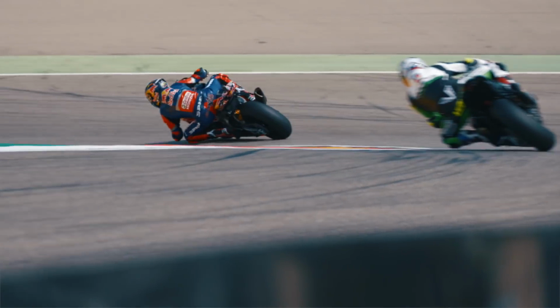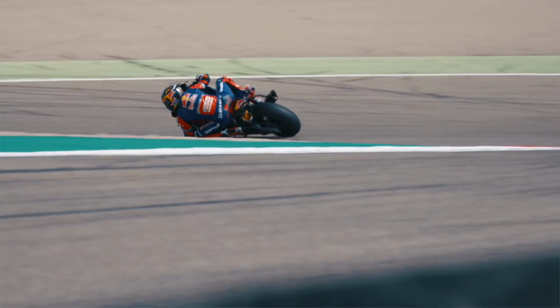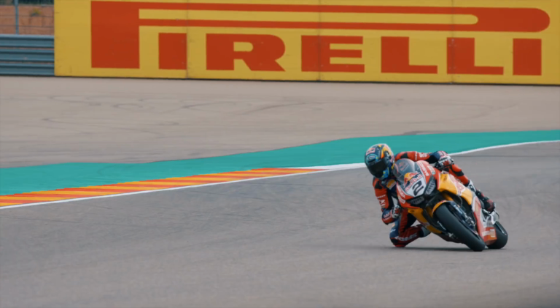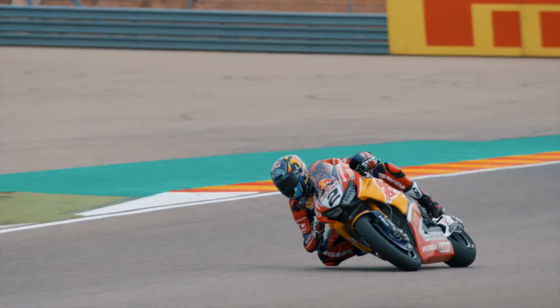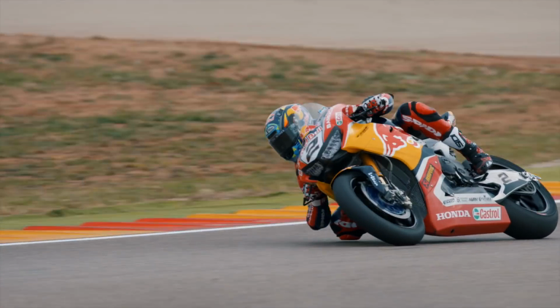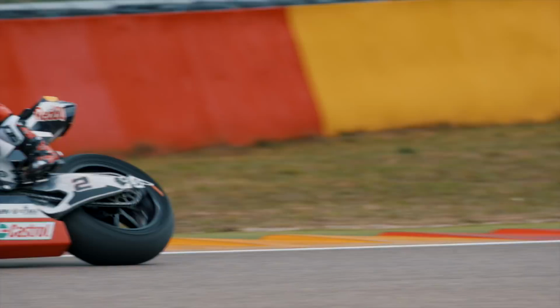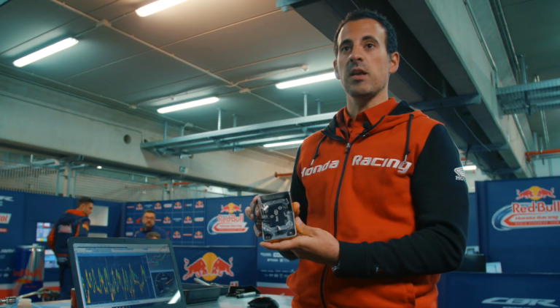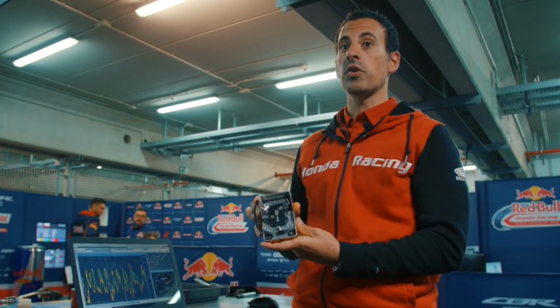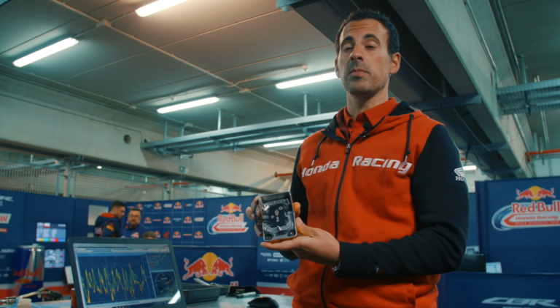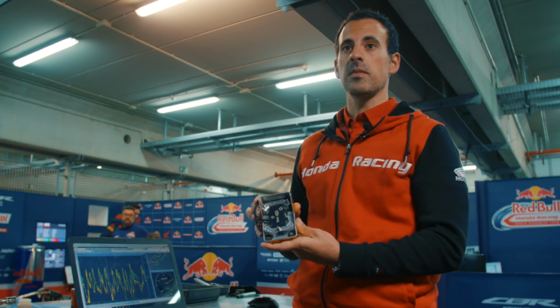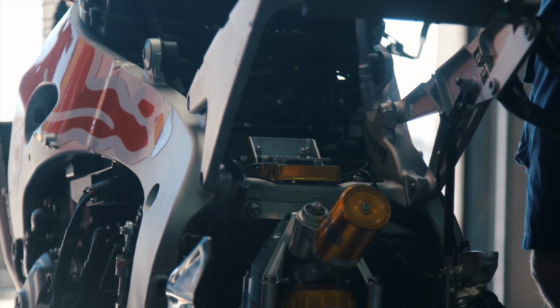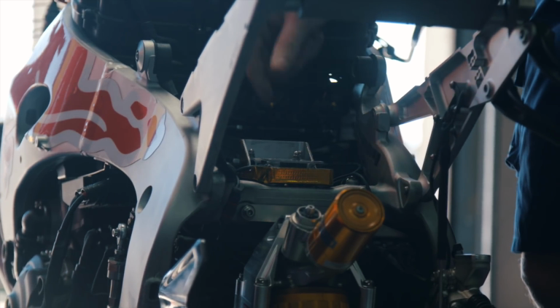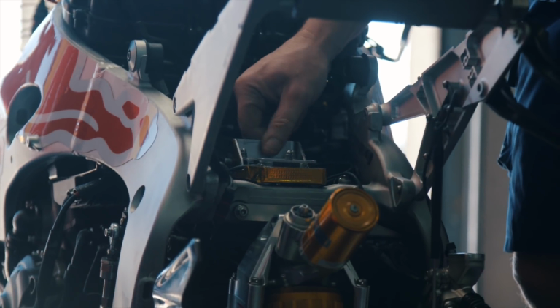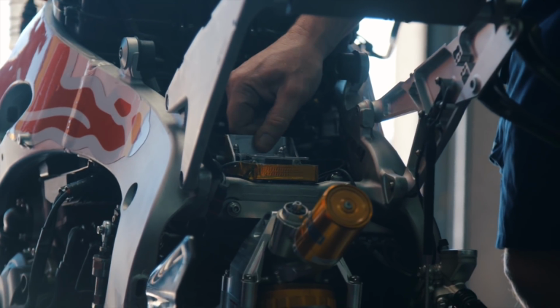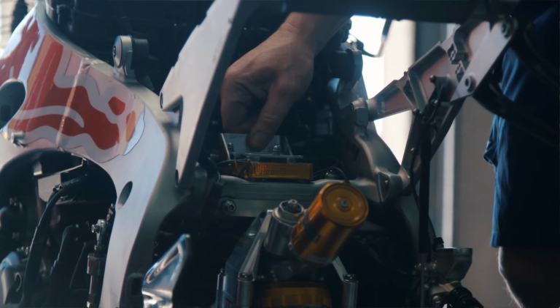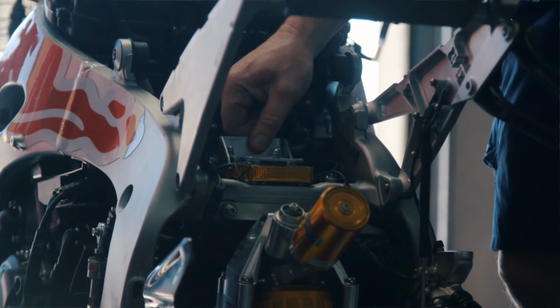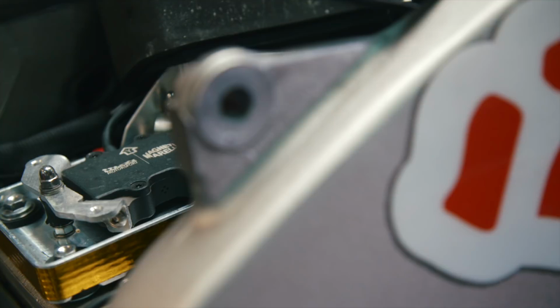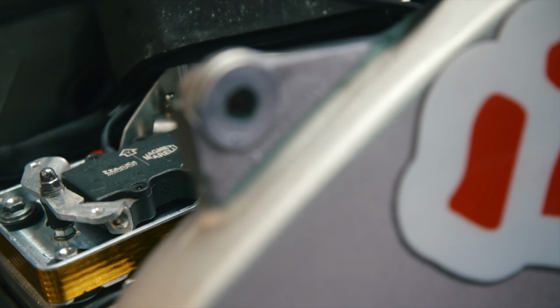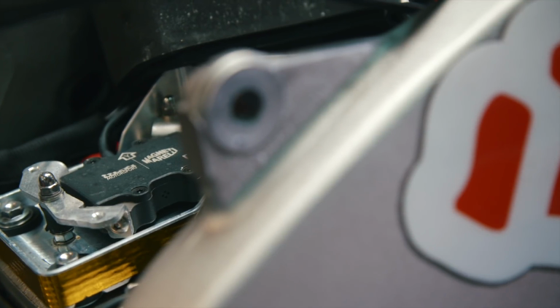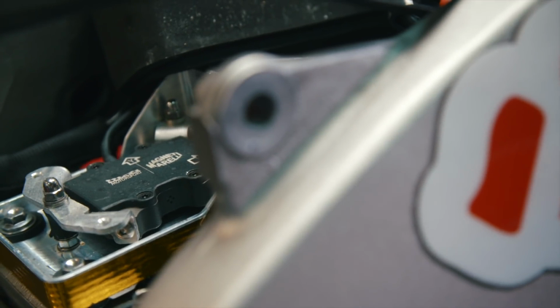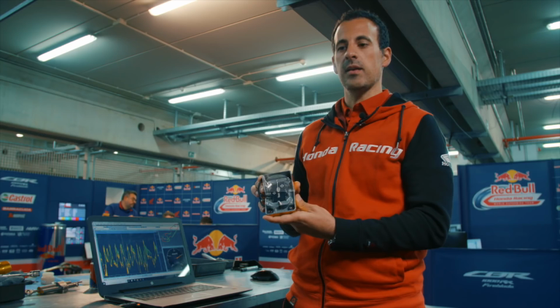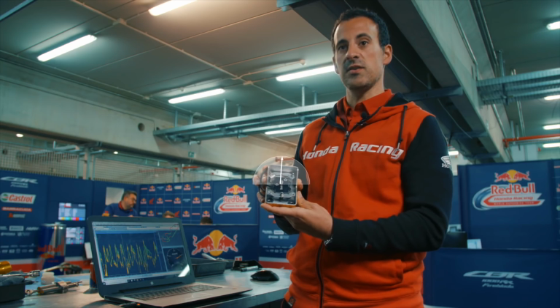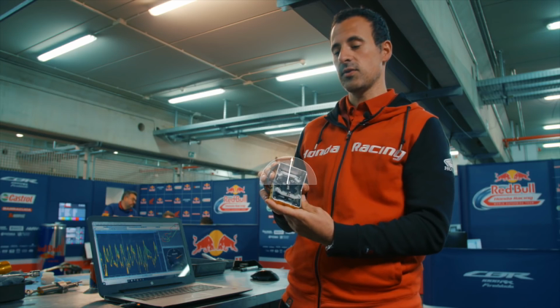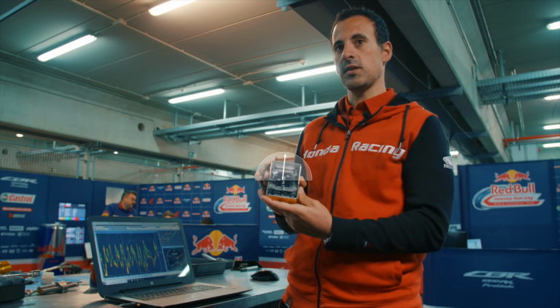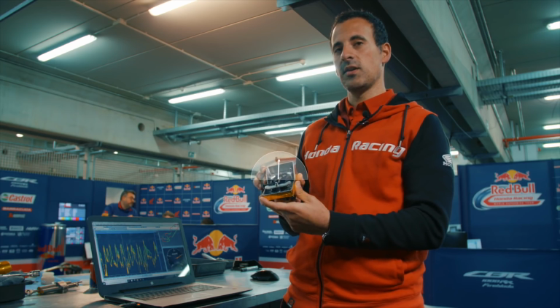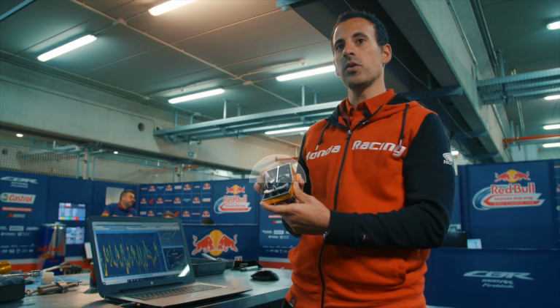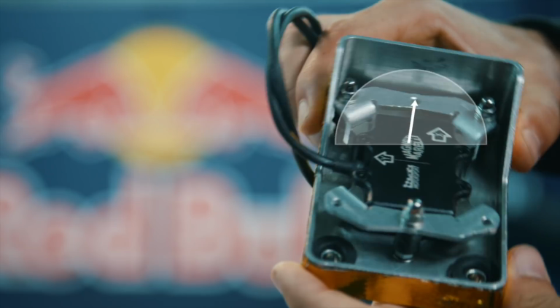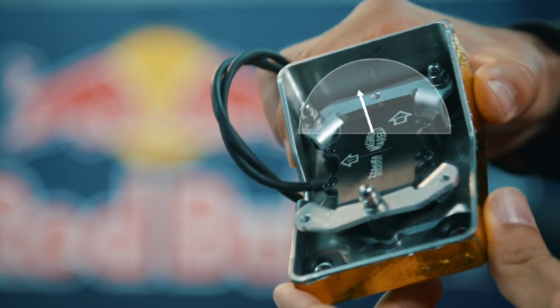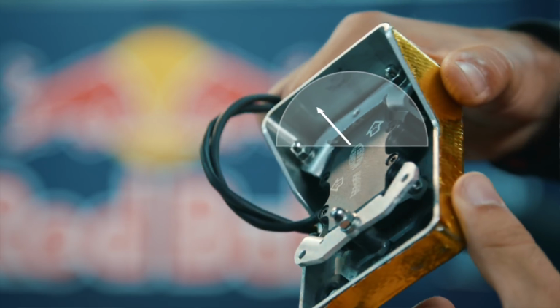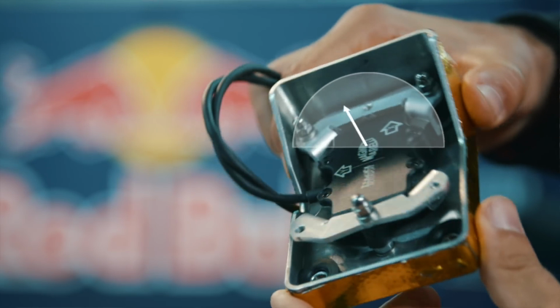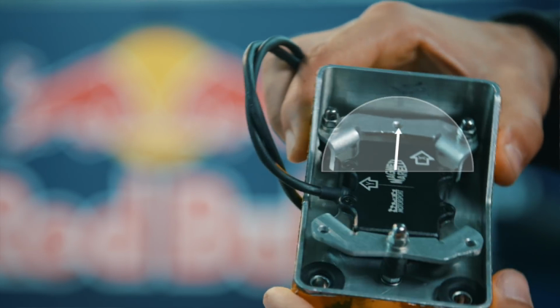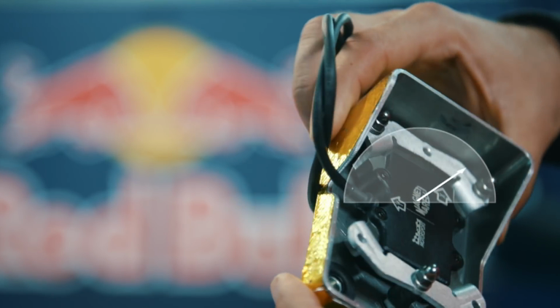So this is one of the many components of the bike. It's called the IMU or Inertial Platform. It has actually 12 sensors inside, and it's going to allow us to know the lean angle of the bike at each instant. So as it rolls and also pitches, we know what the bike is doing at each moment.